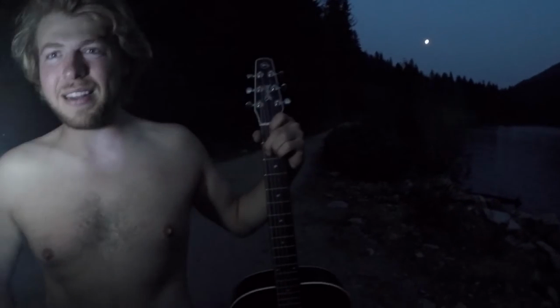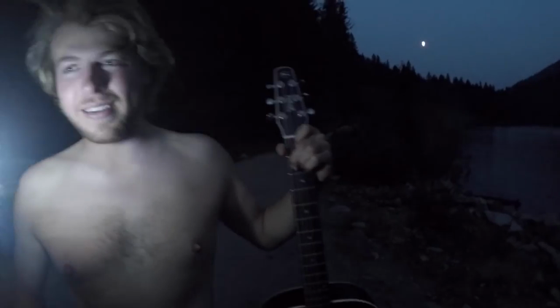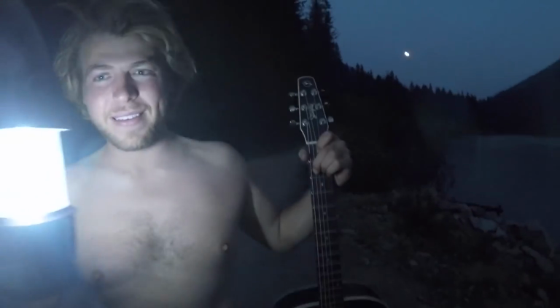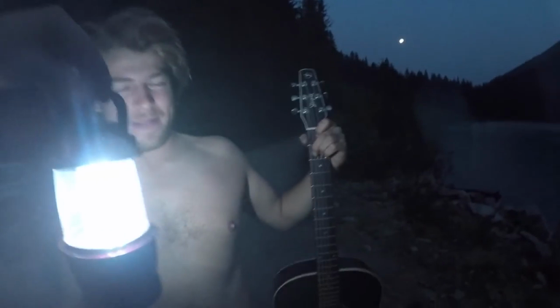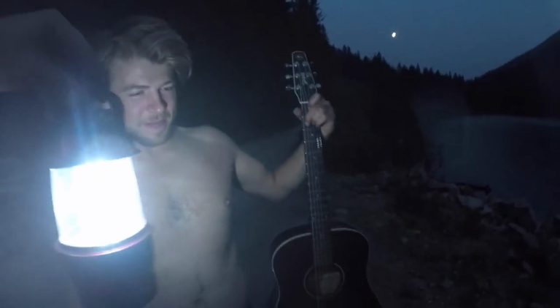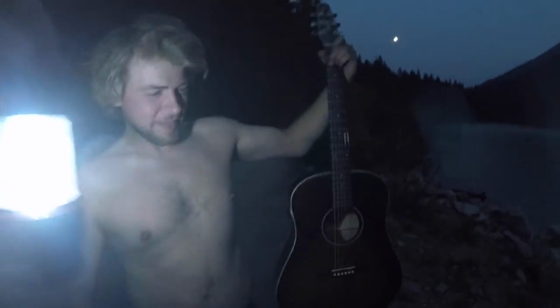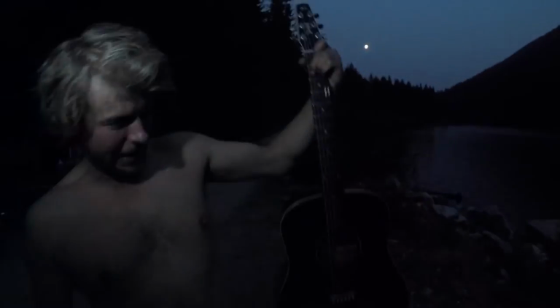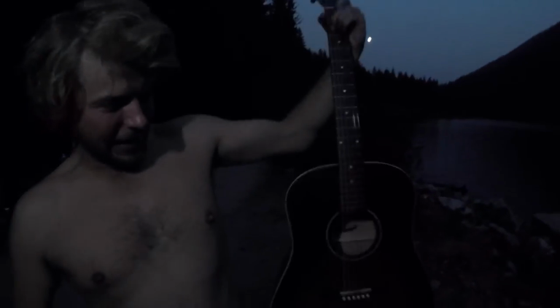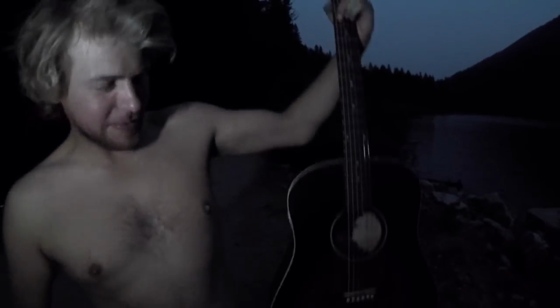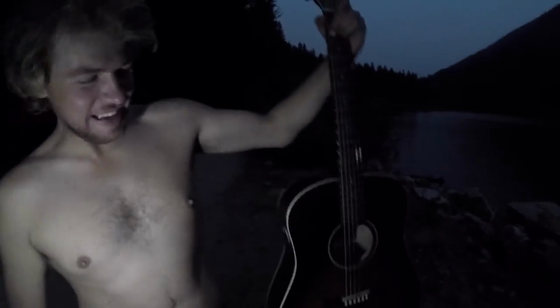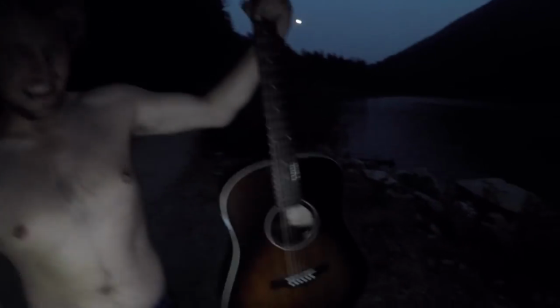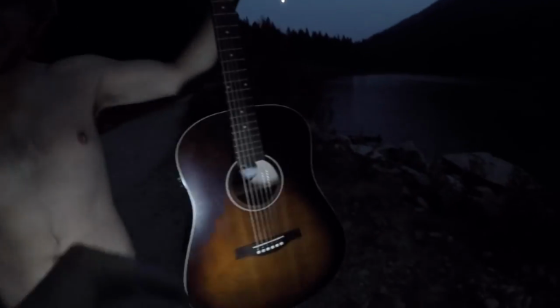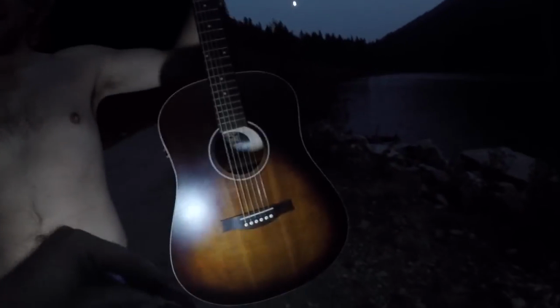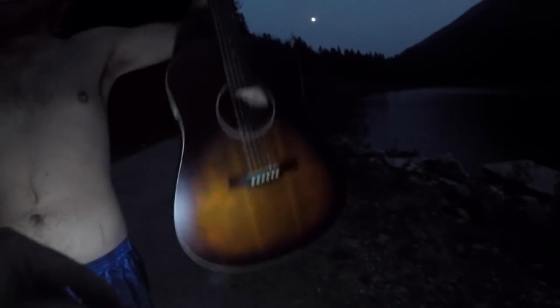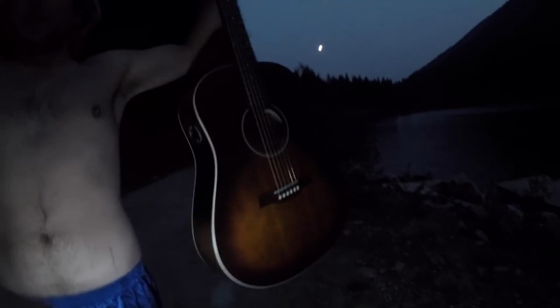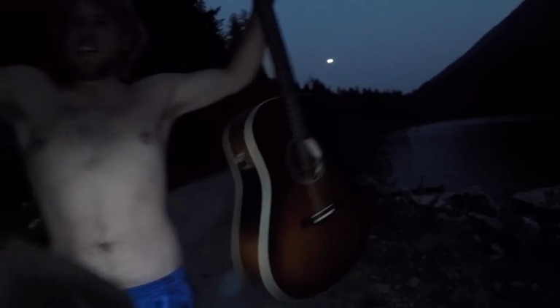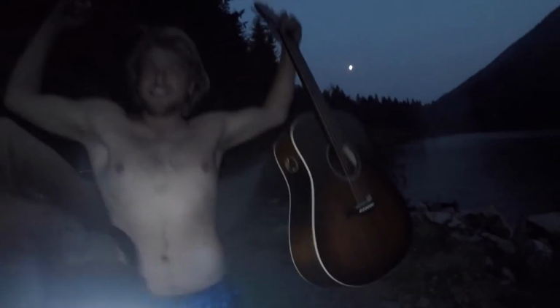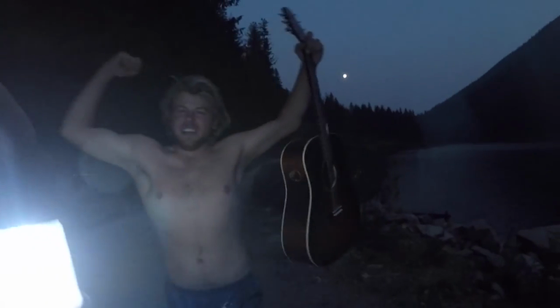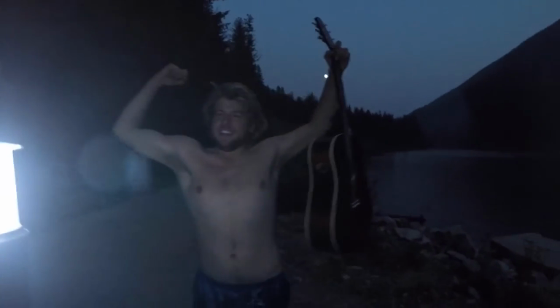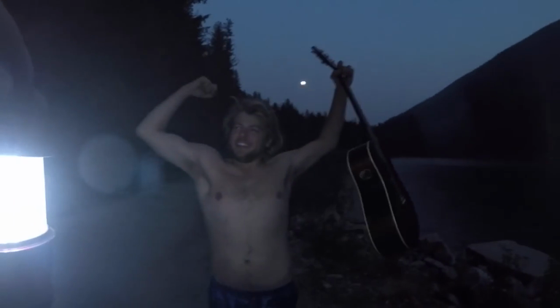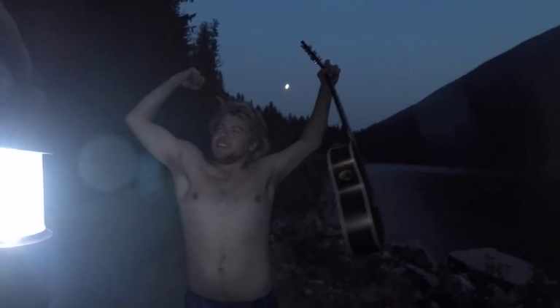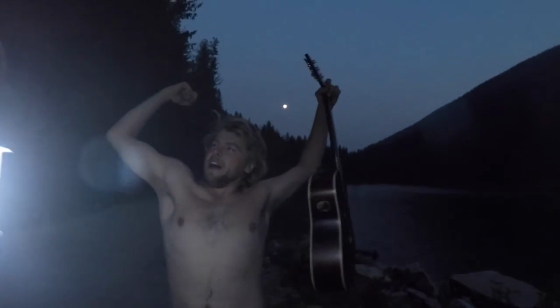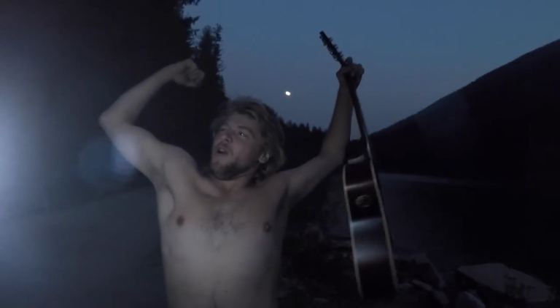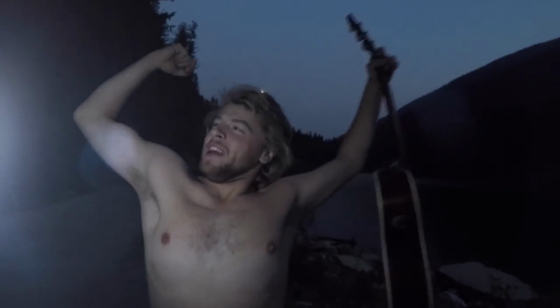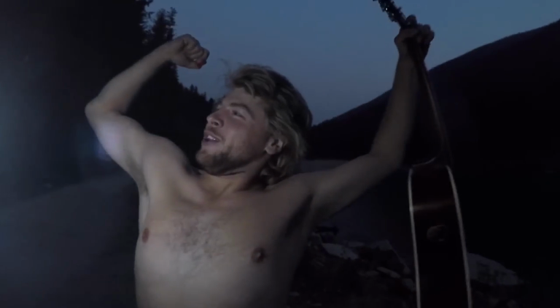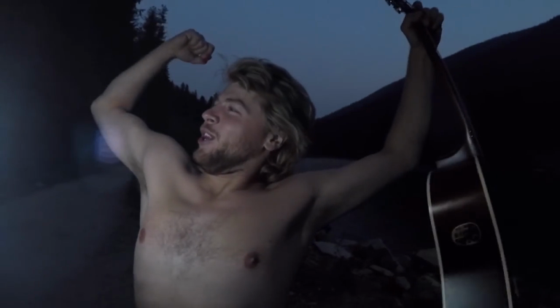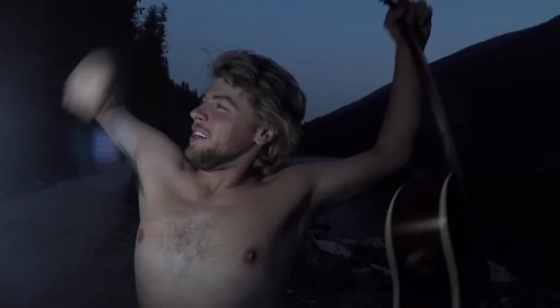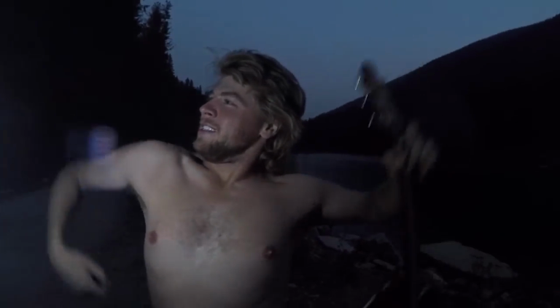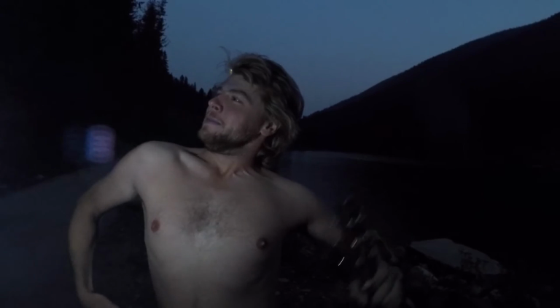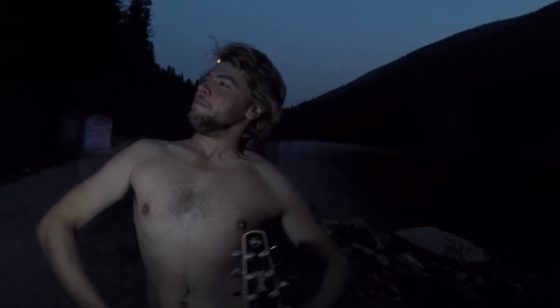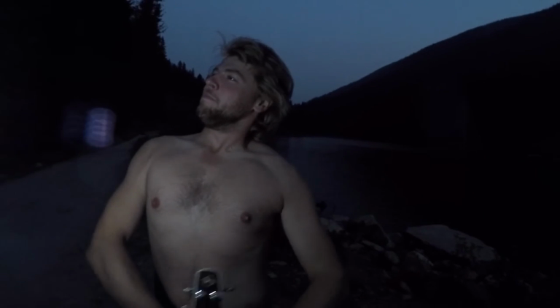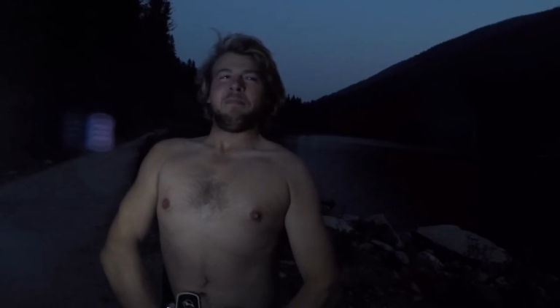Just so you know, I'm using this lantern as lighting tonight. Is it working? Oh yeah, it's beautiful, man. Look at that — can you see me? I can see ya. Can you see my fine form and figure? Dude, you look like a 1950s bodybuilder.